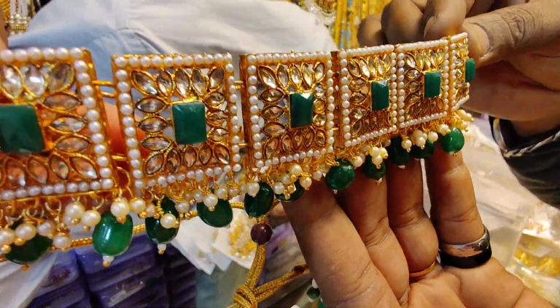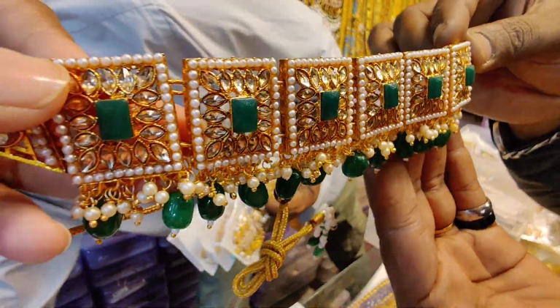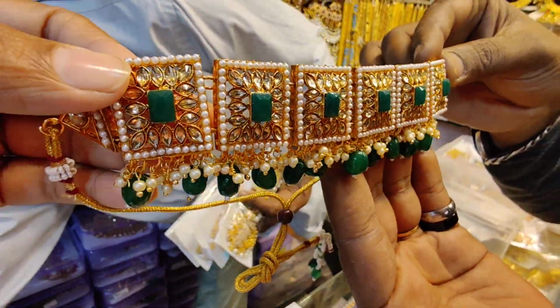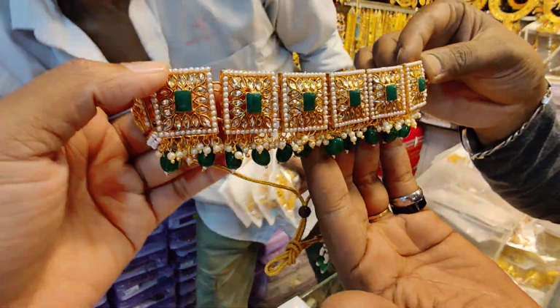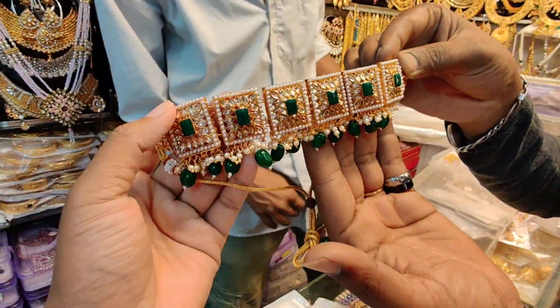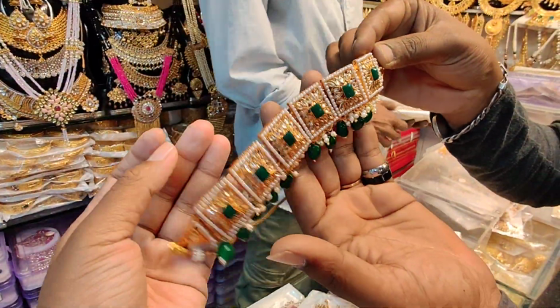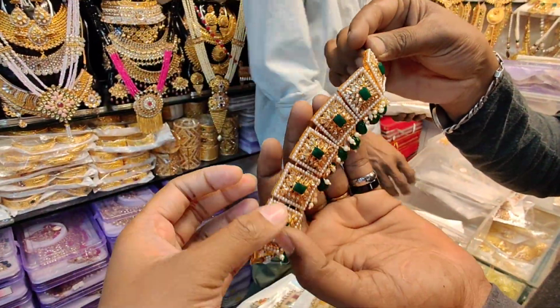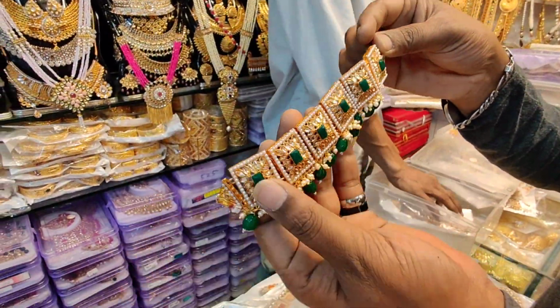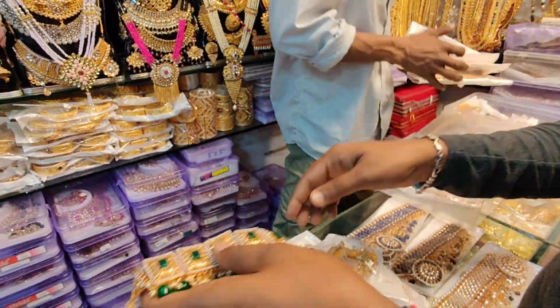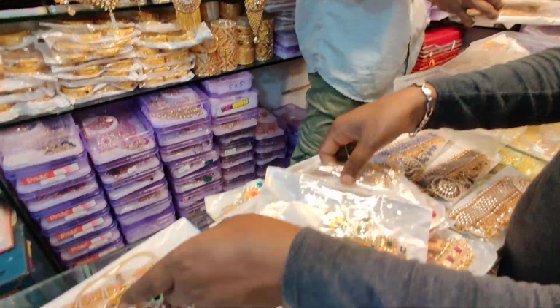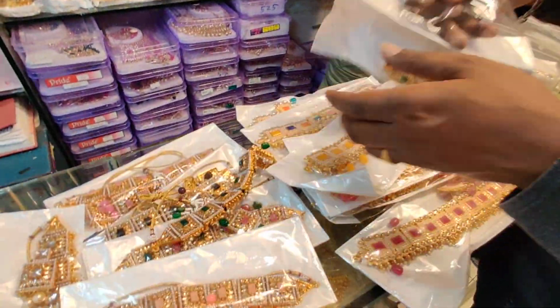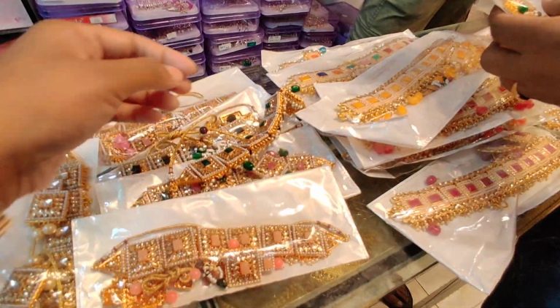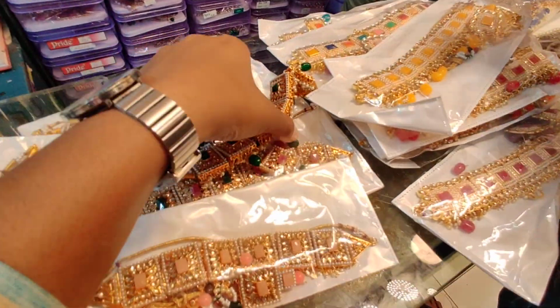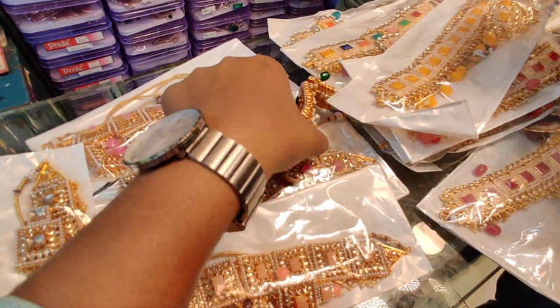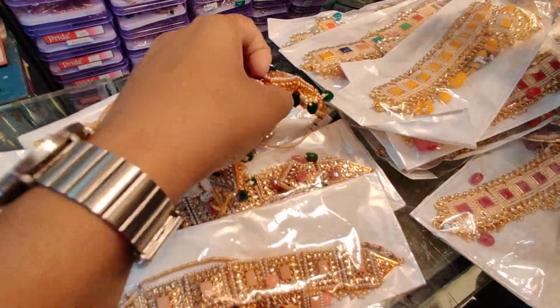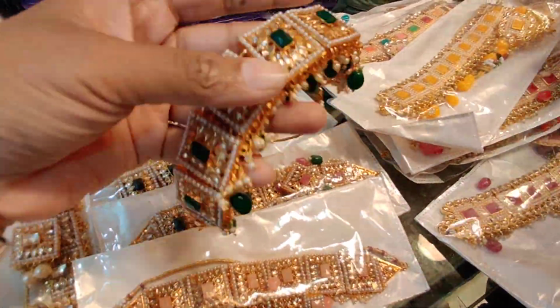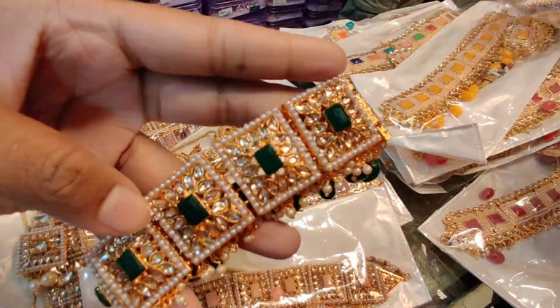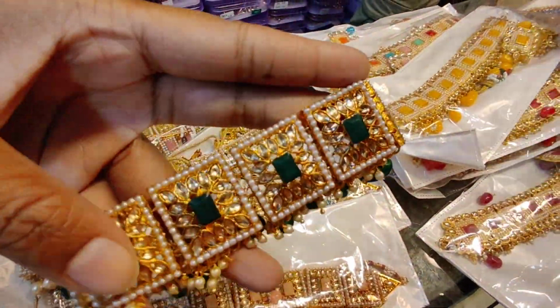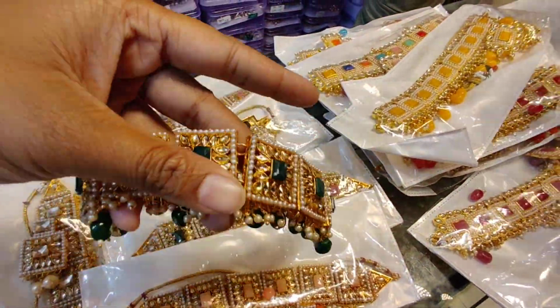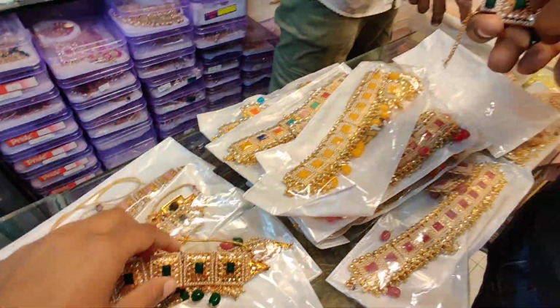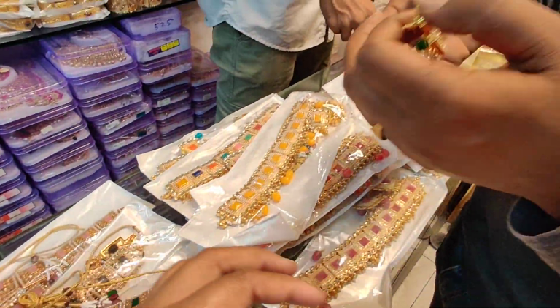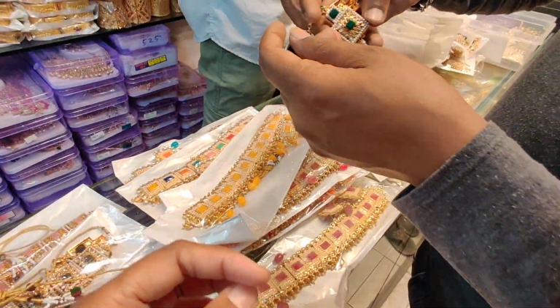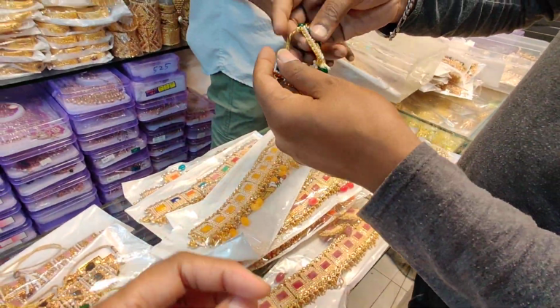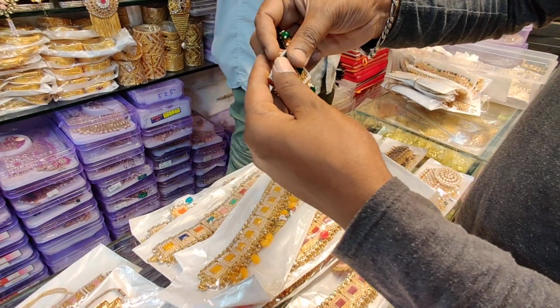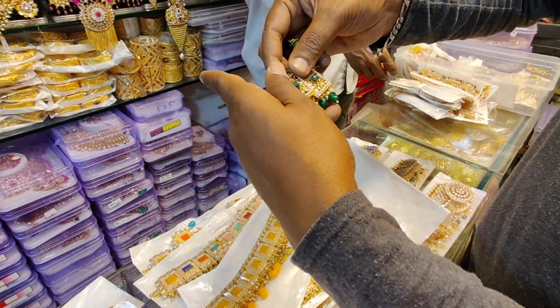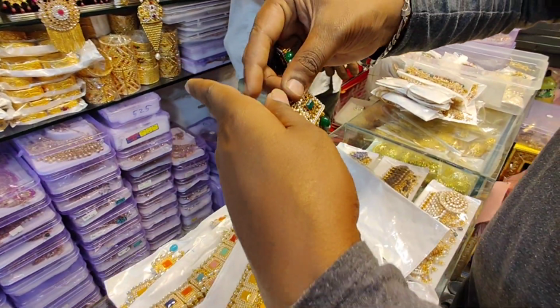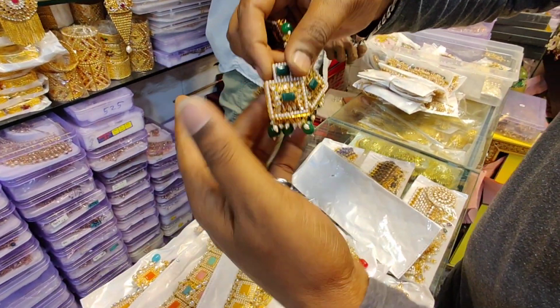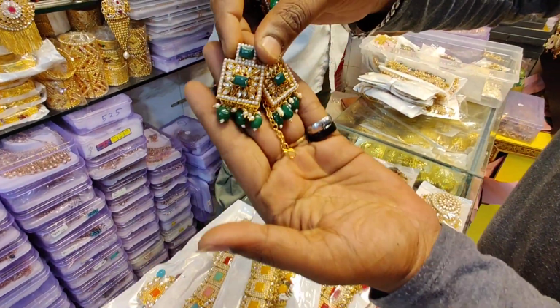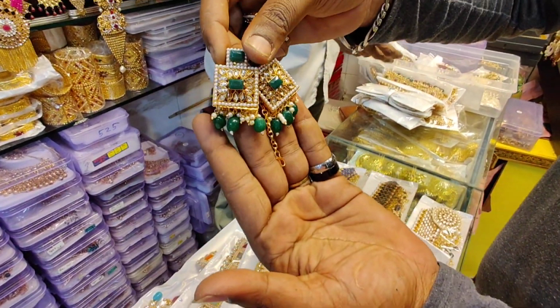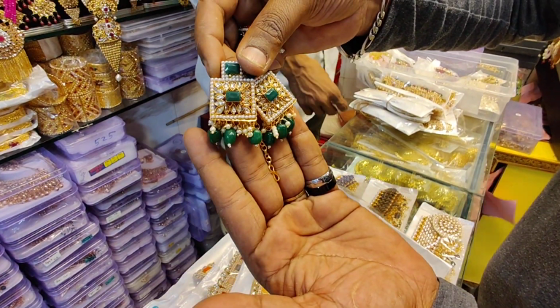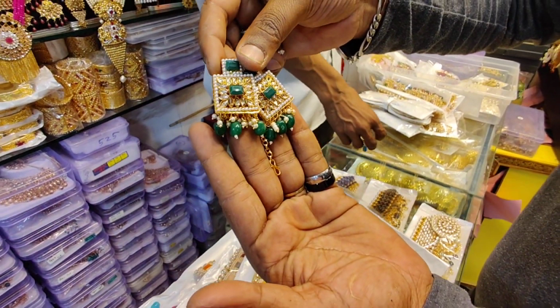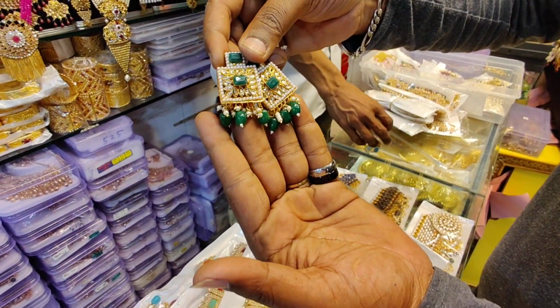It is very beautiful. These are the earrings. It is very beautiful. This is the color — the earrings are really beautiful. This is really beautiful.